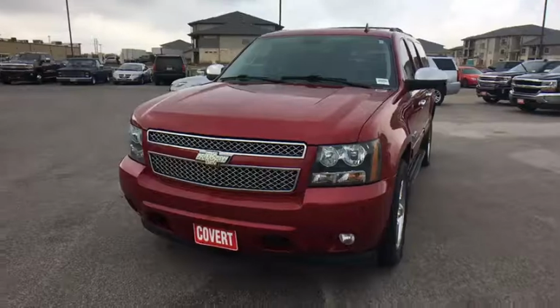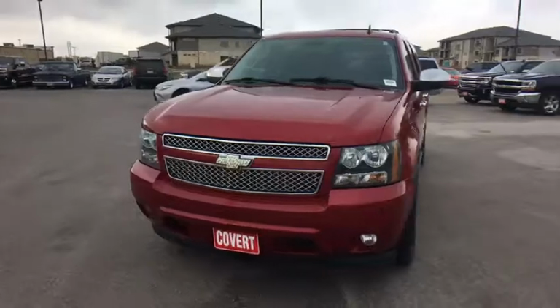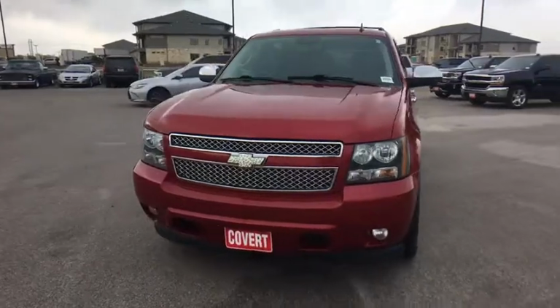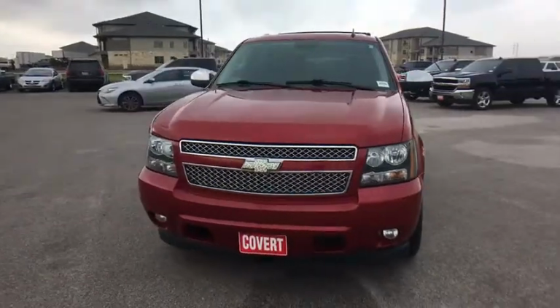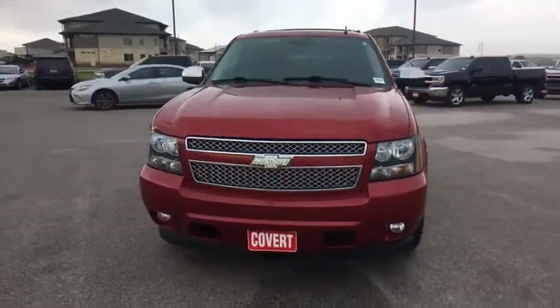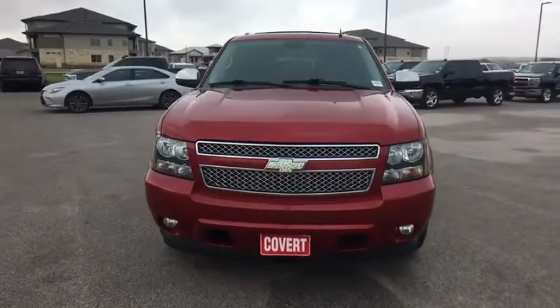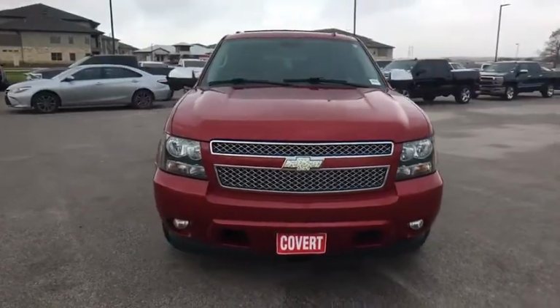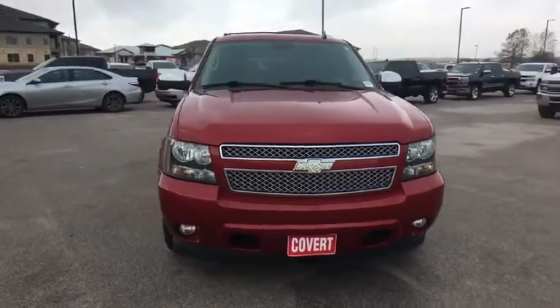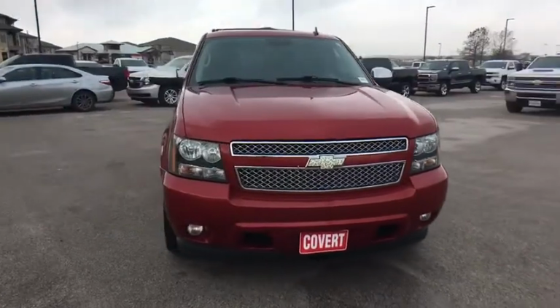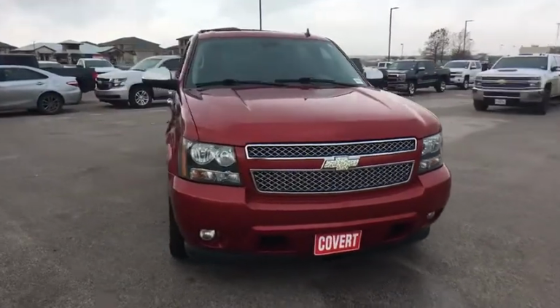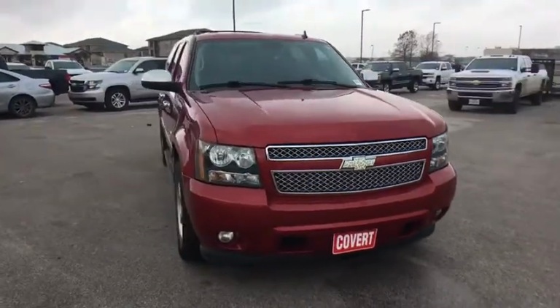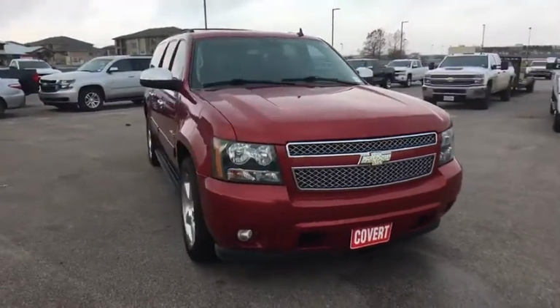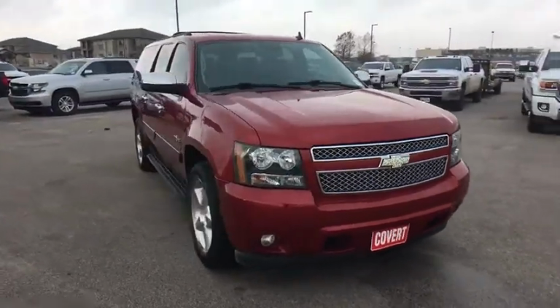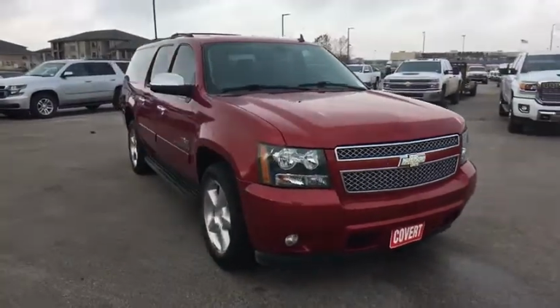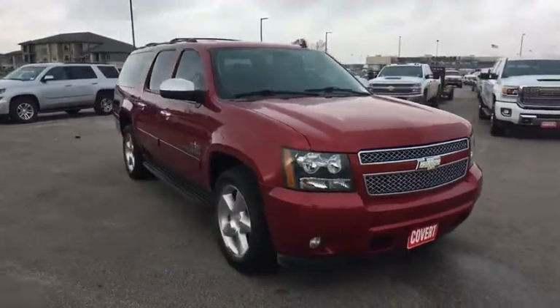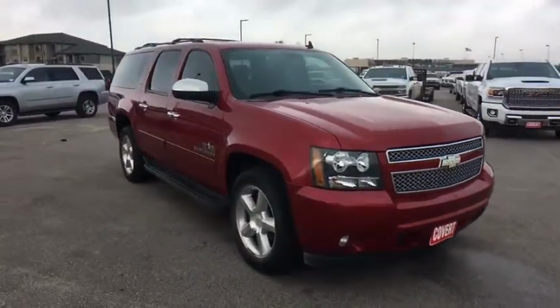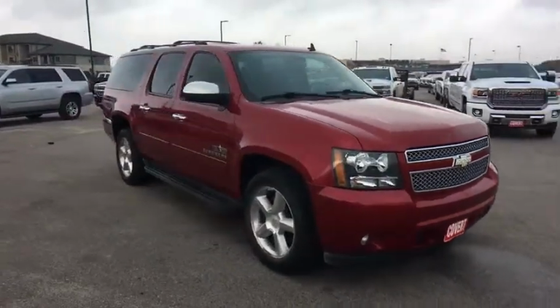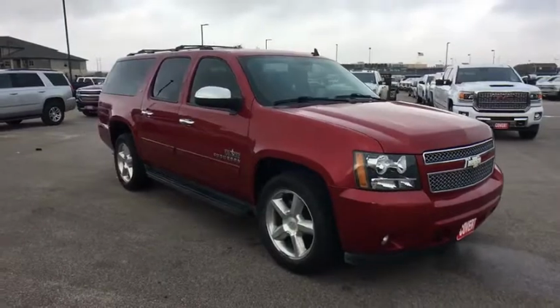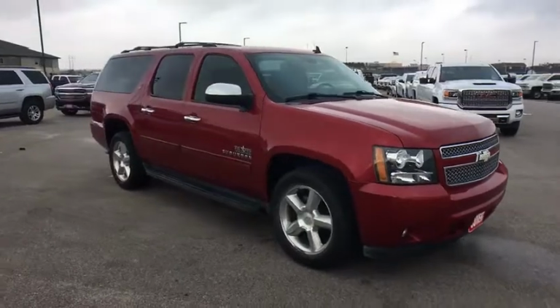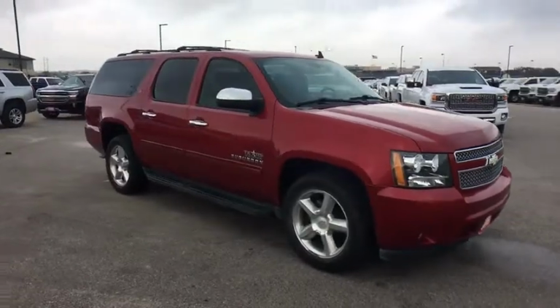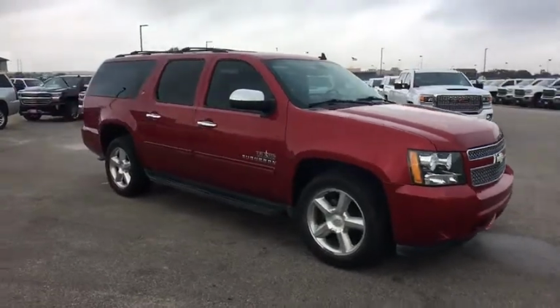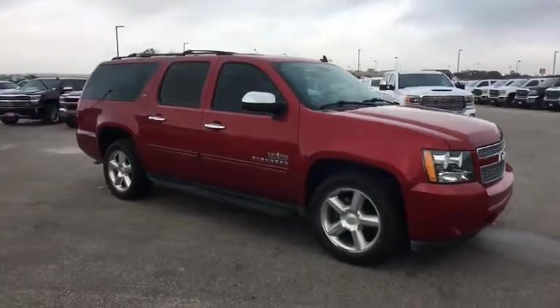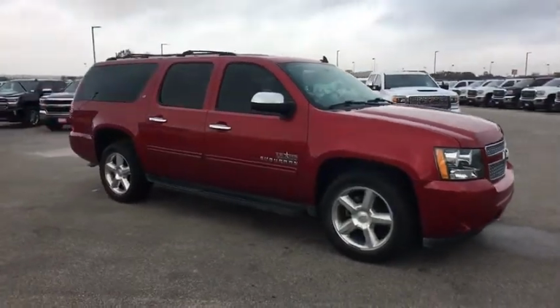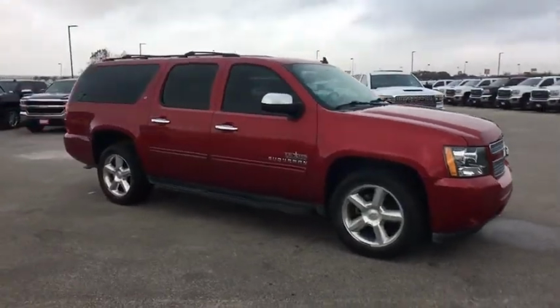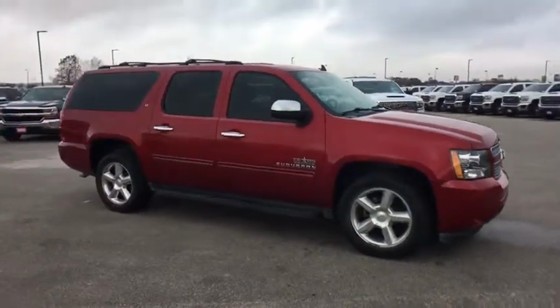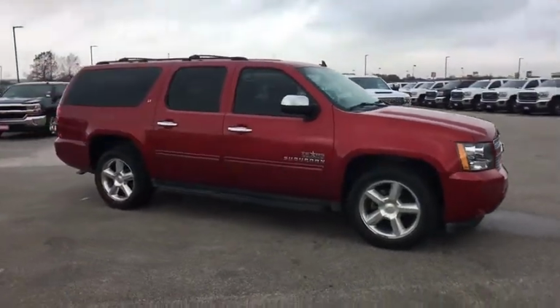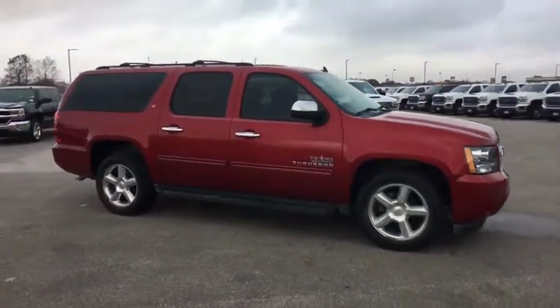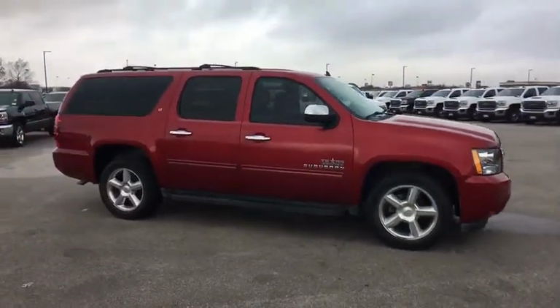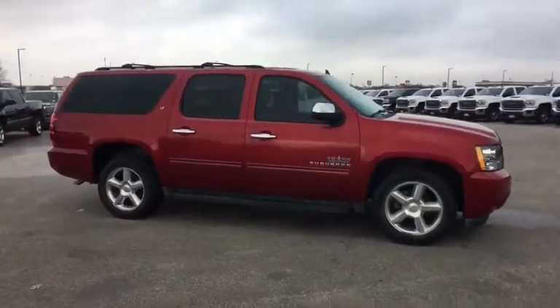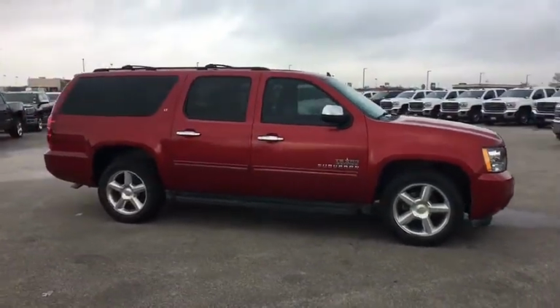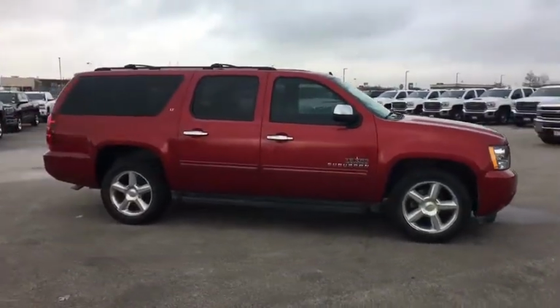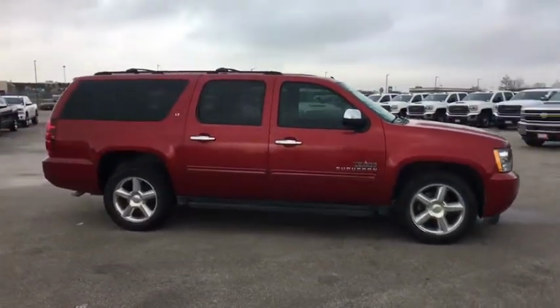The 2013 Chevrolet Suburban. The Suburban excels at towing heavy trailers, hauling loads of people and gear, and enduring hard use and rugged terrain.